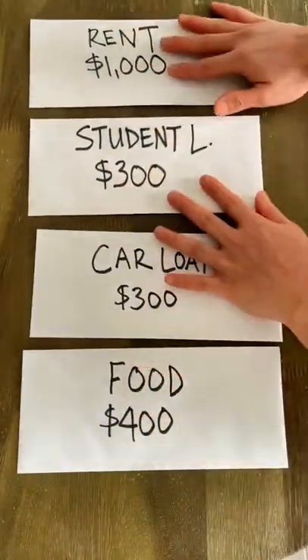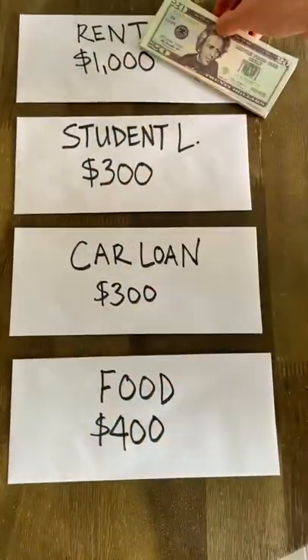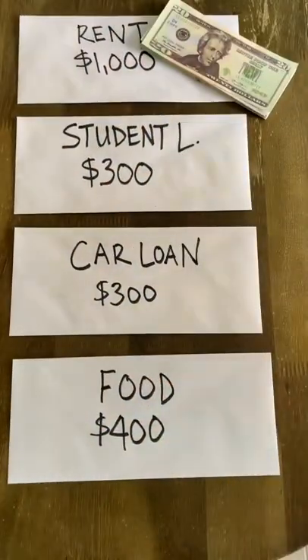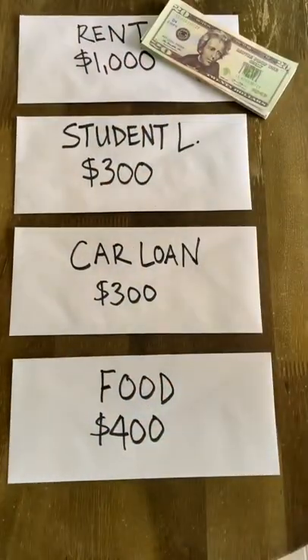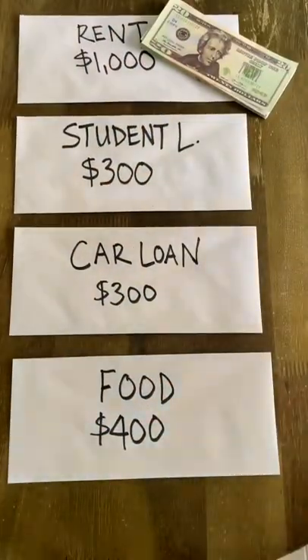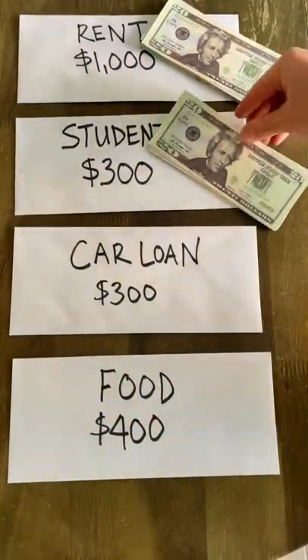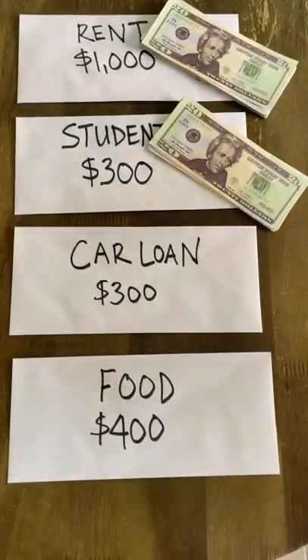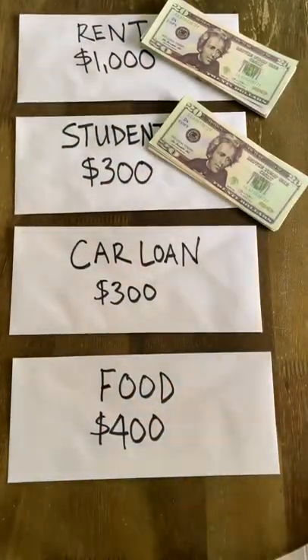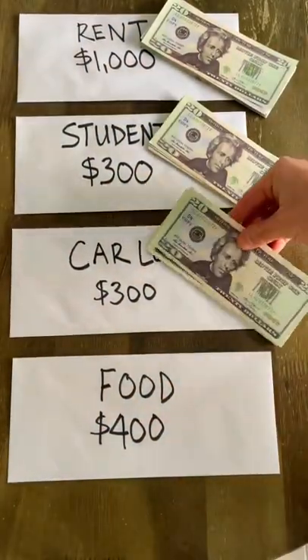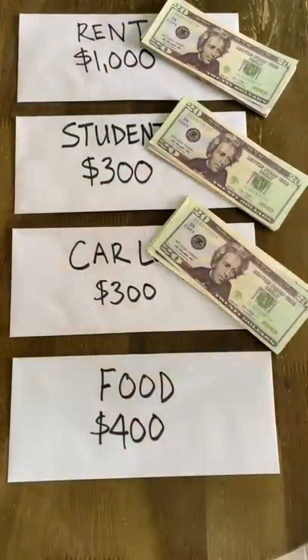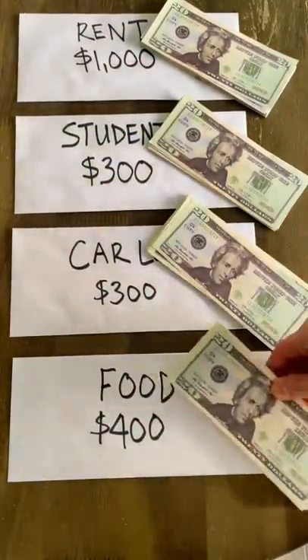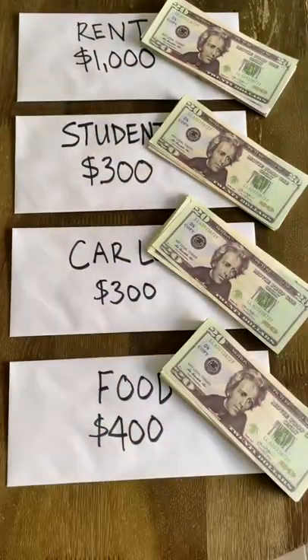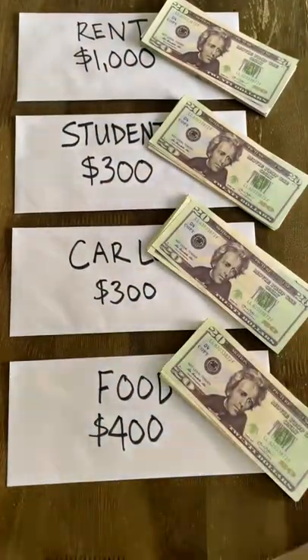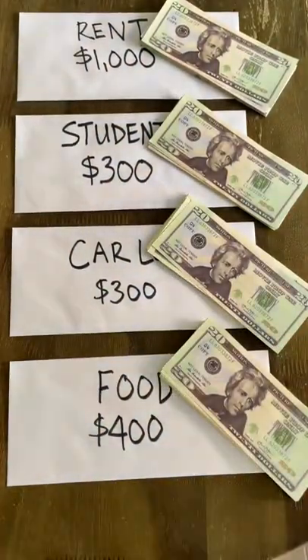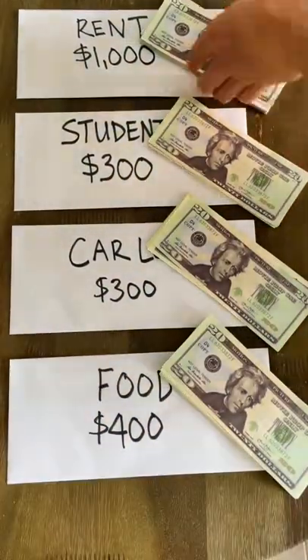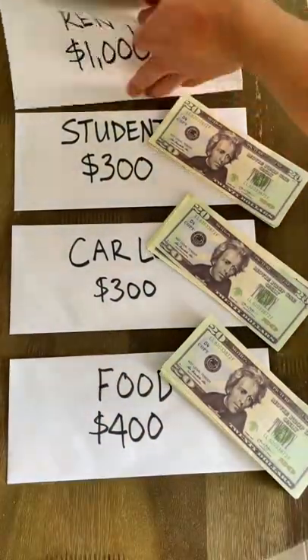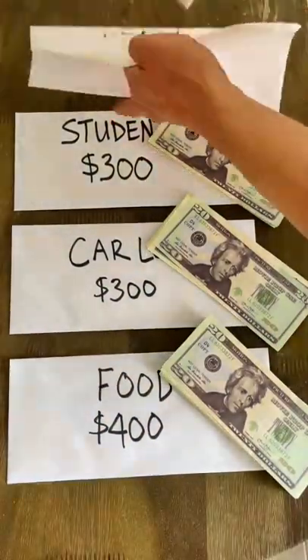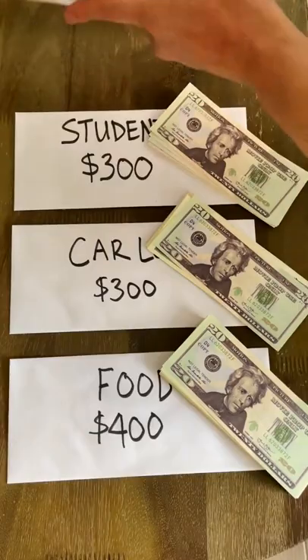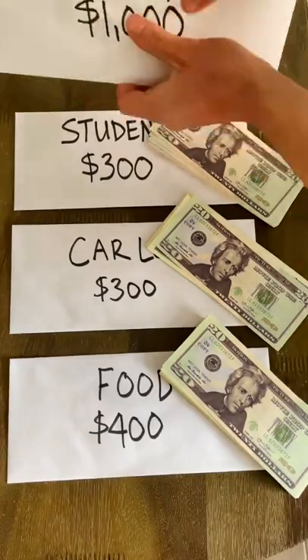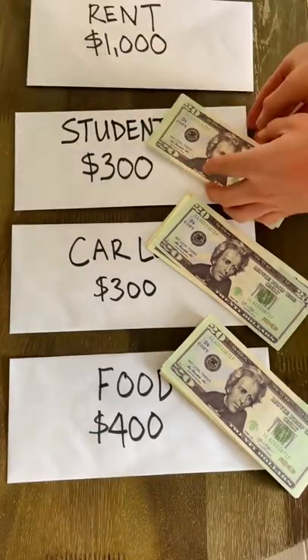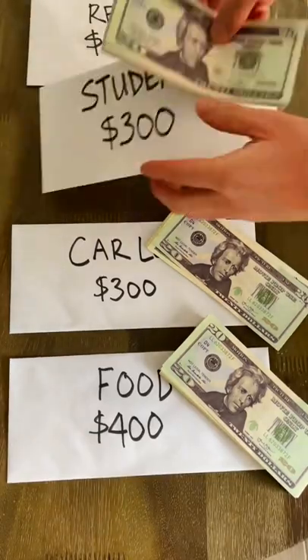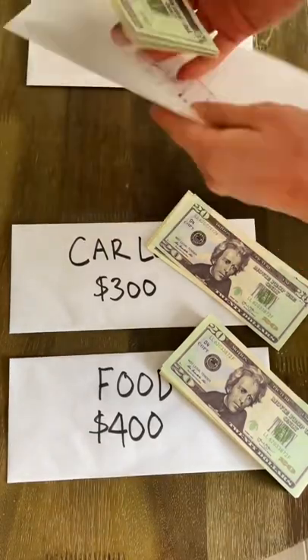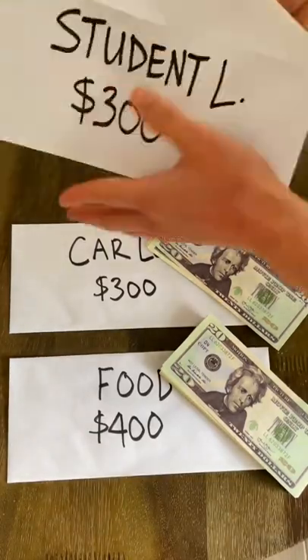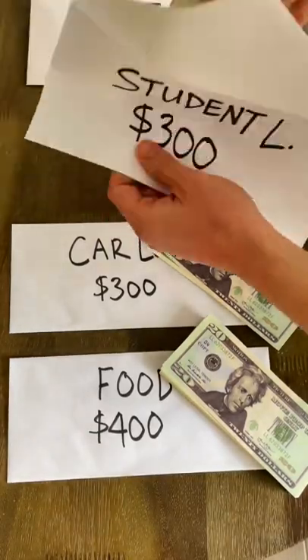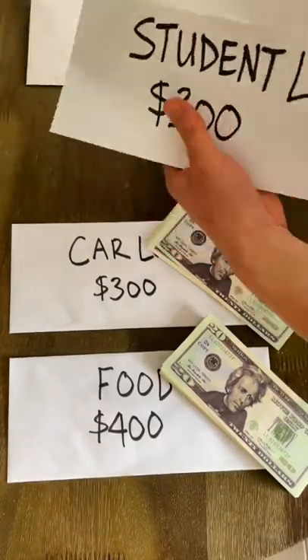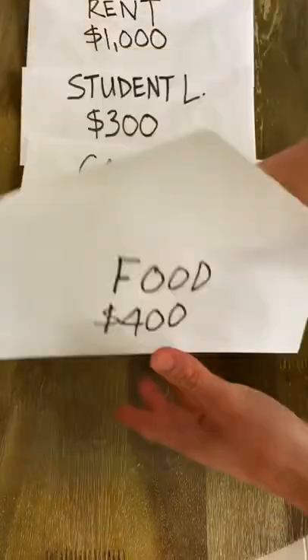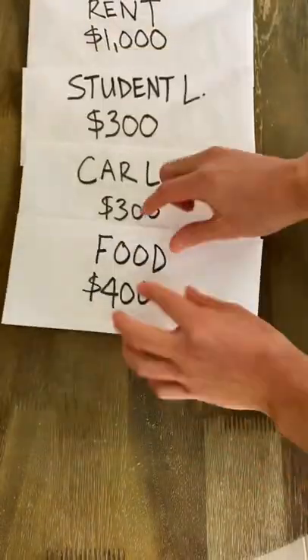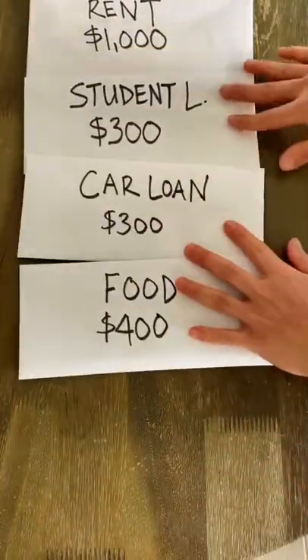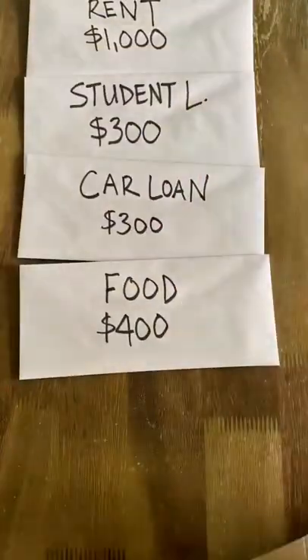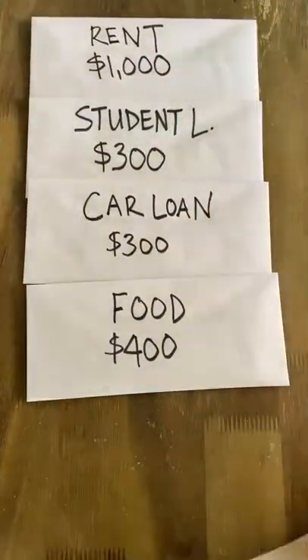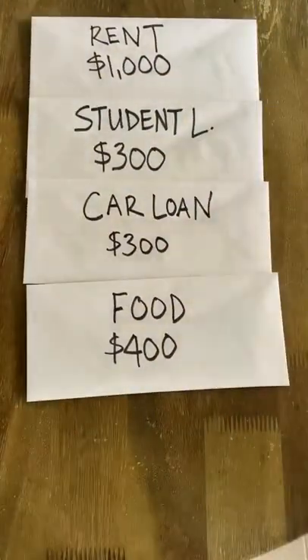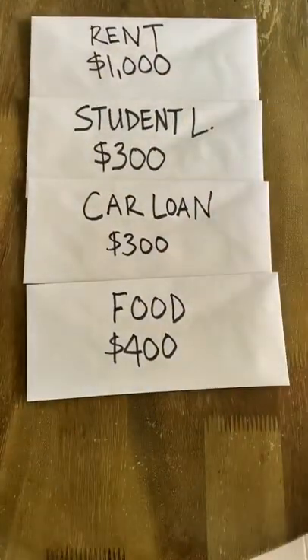Now take your paycheck and split it into these envelopes. If you don't have enough to completely fill an envelope, then you fill it halfway until your next paycheck. Then you keep the money in these envelopes until you need to use it.